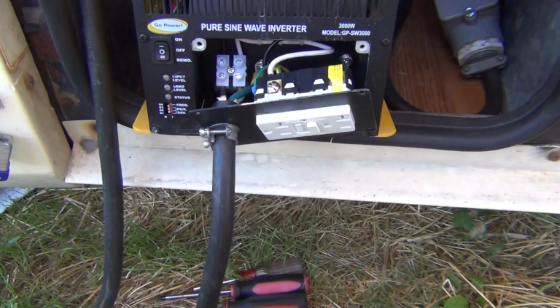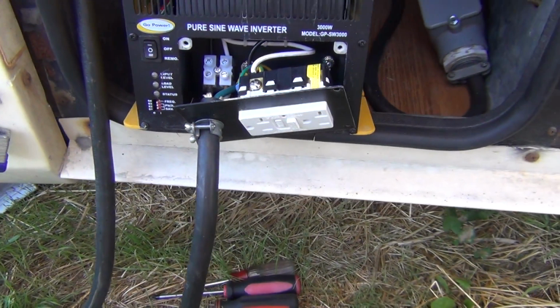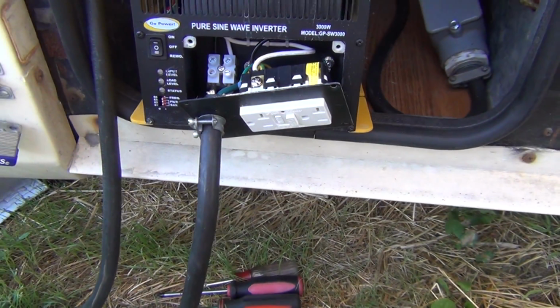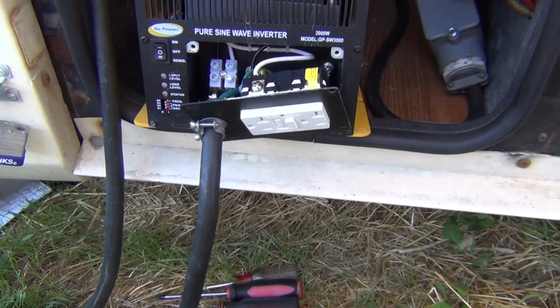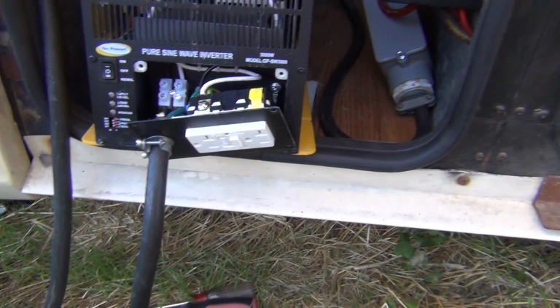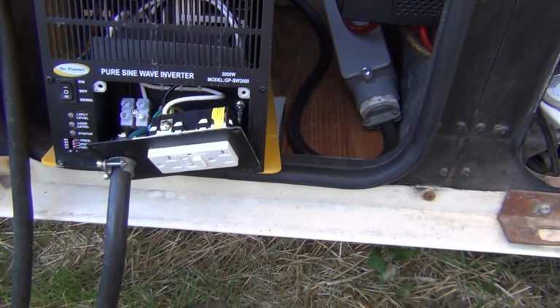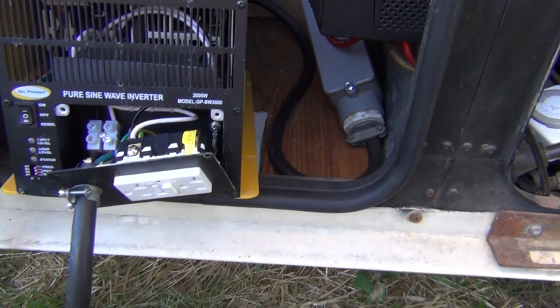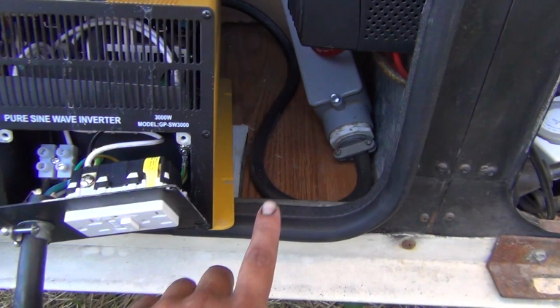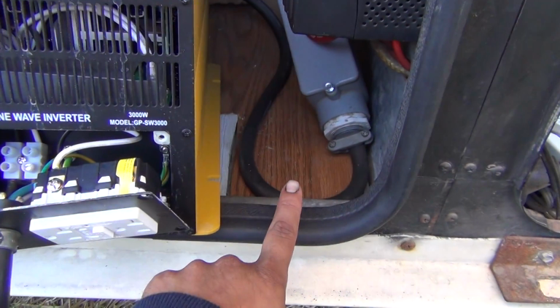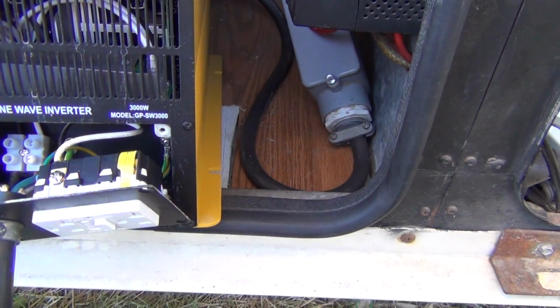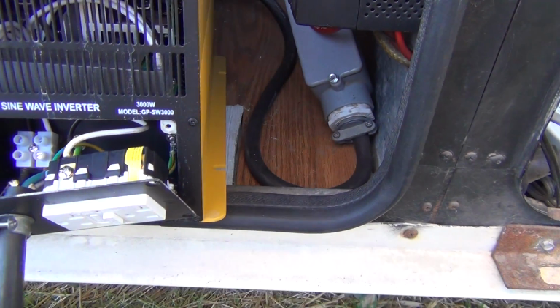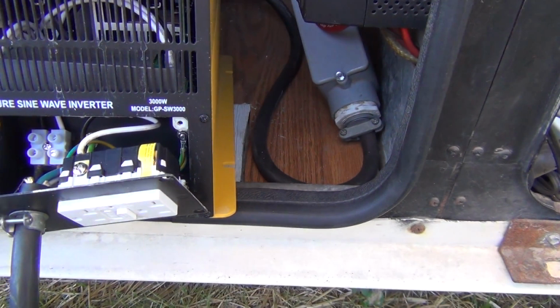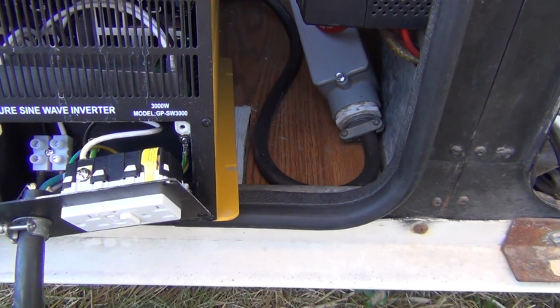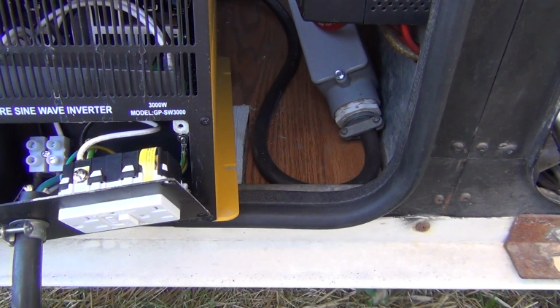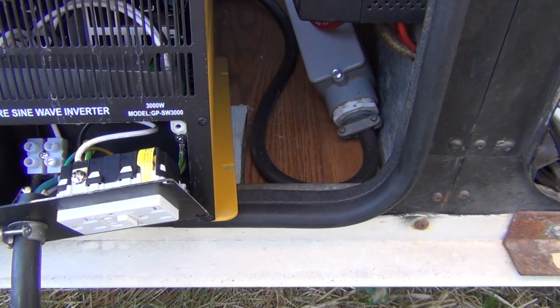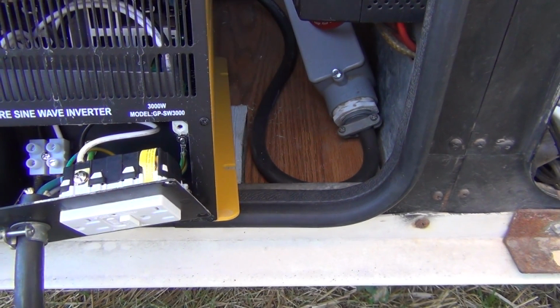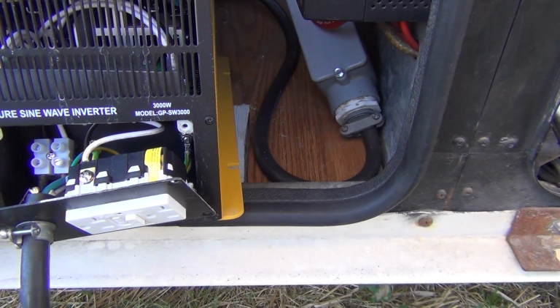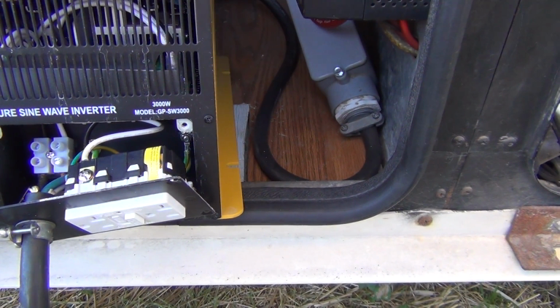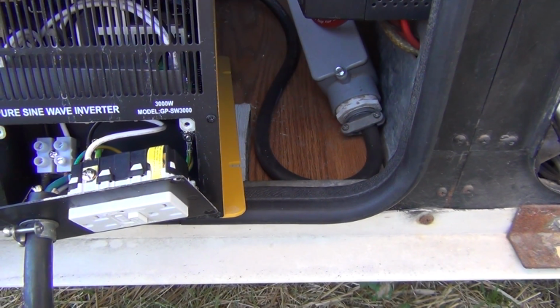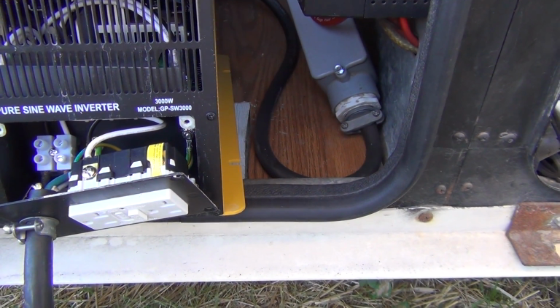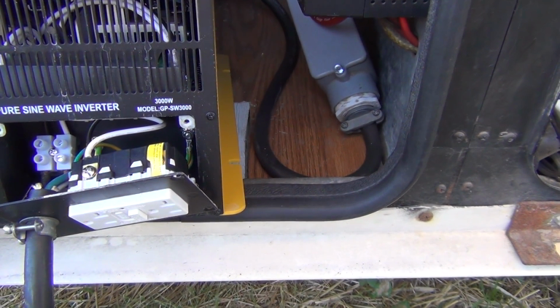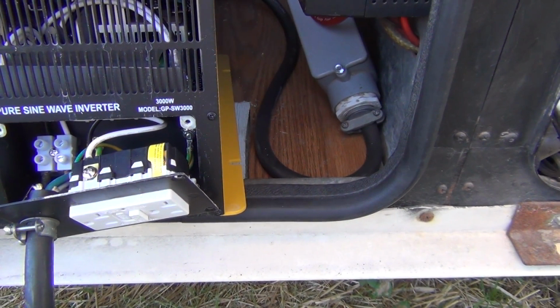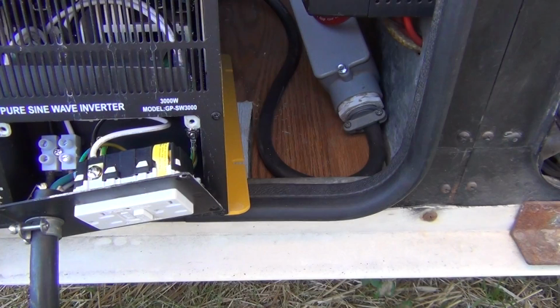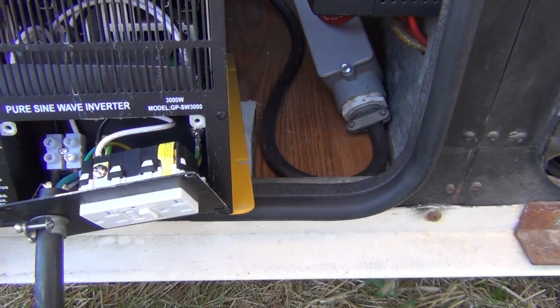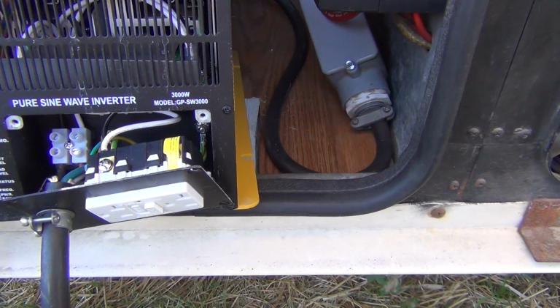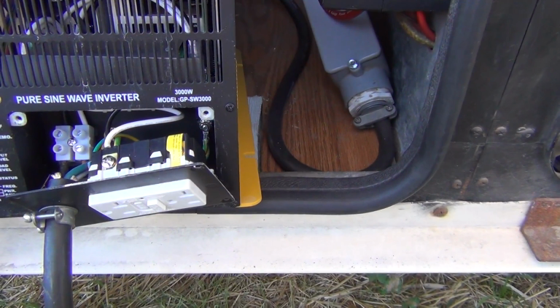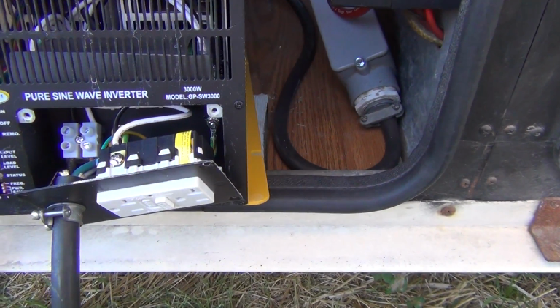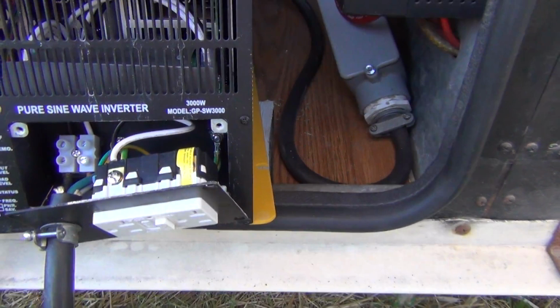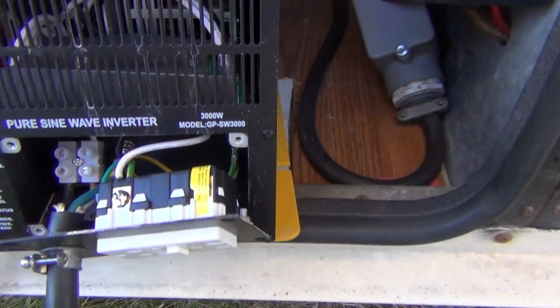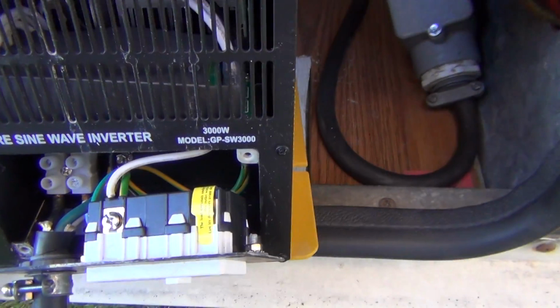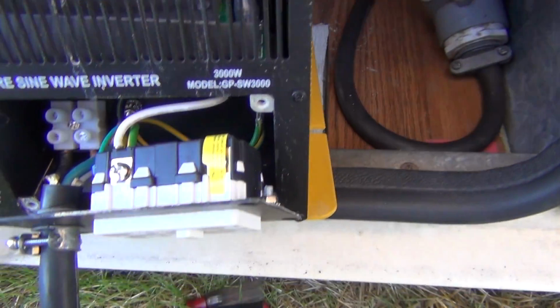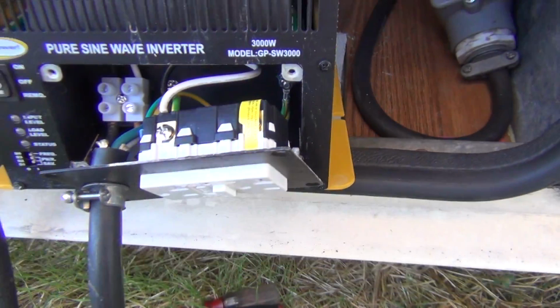For my fuse block I'm using a 300 amp slow blow. Make sure you guys remove that before you start doing any sort of work — you don't want to get shocked or anything.